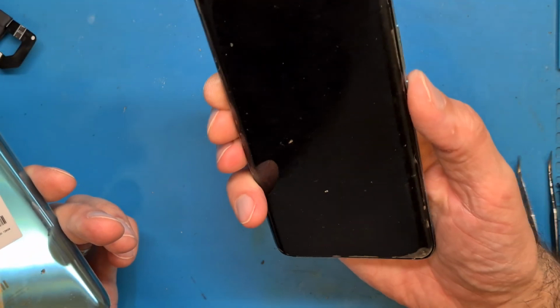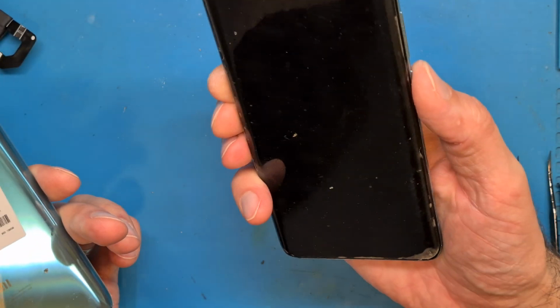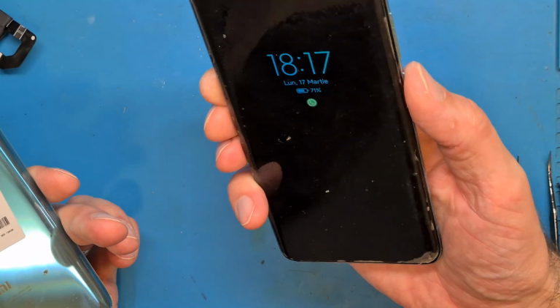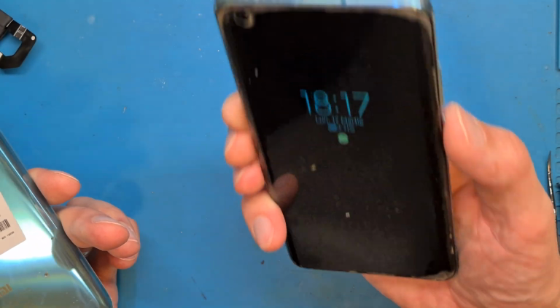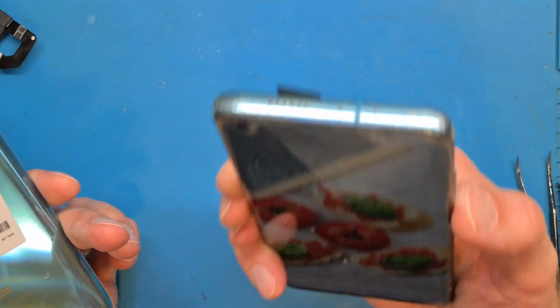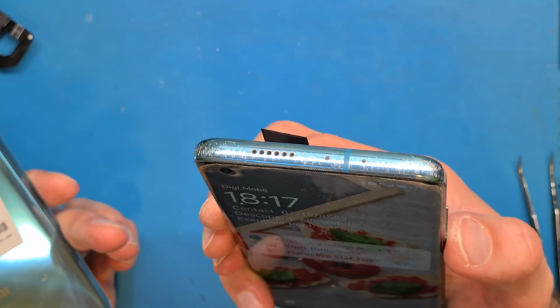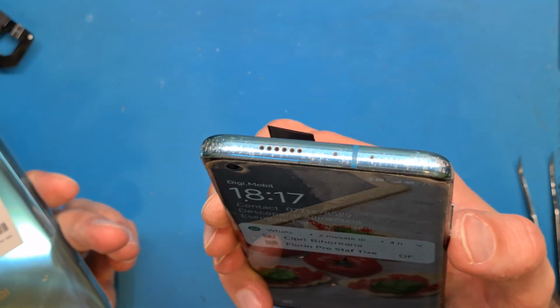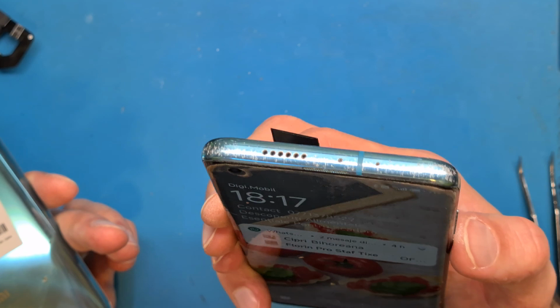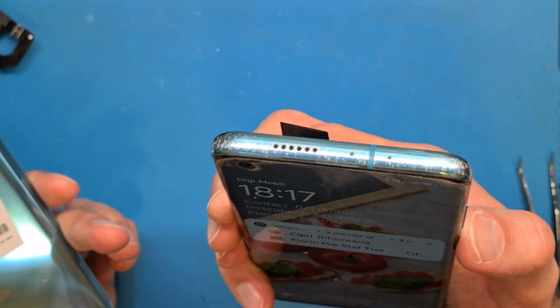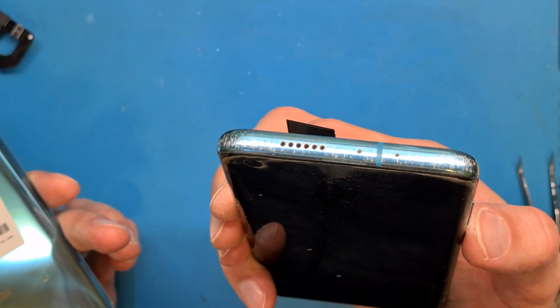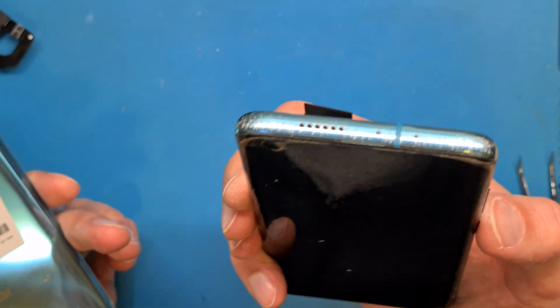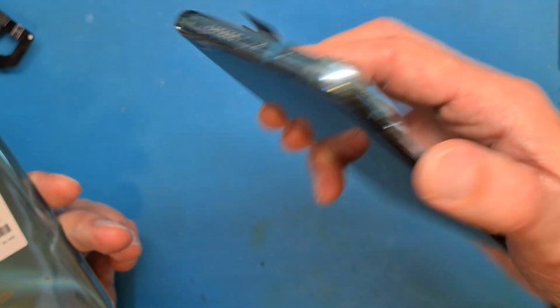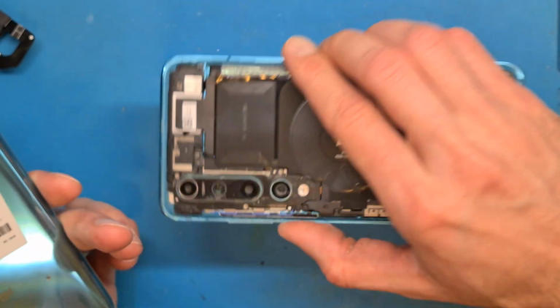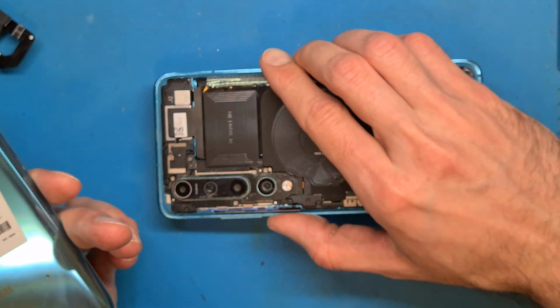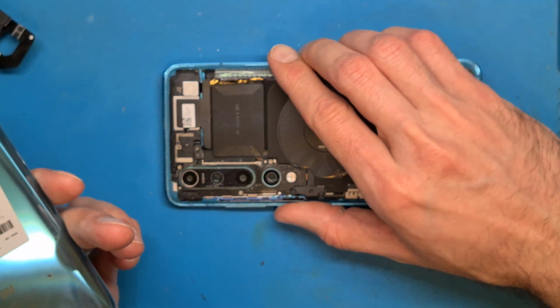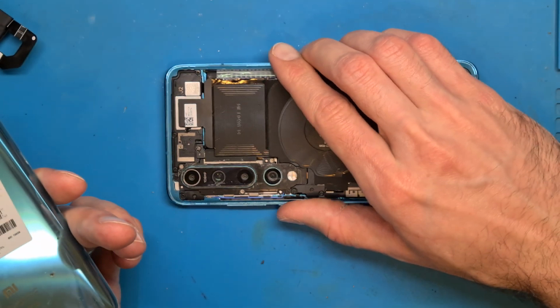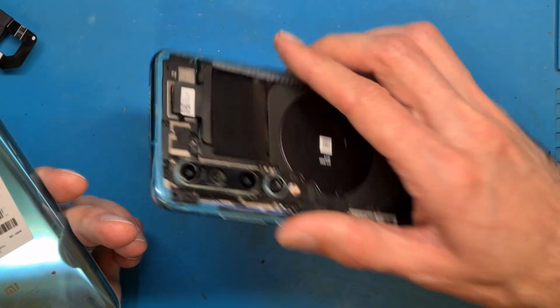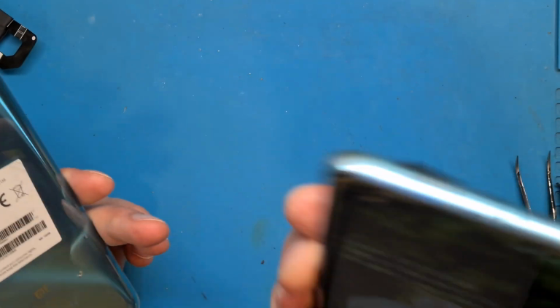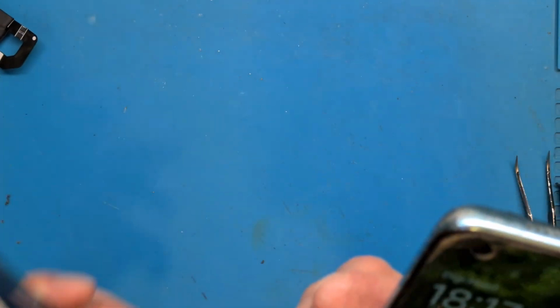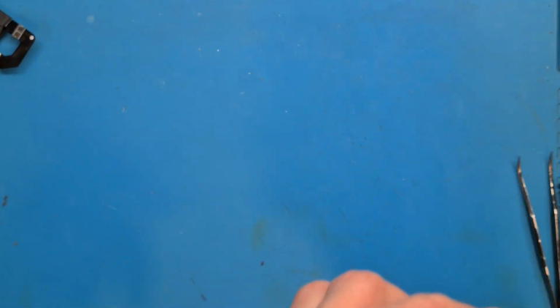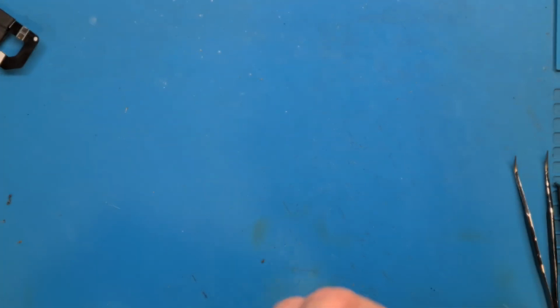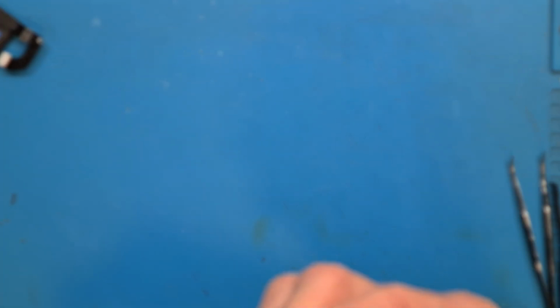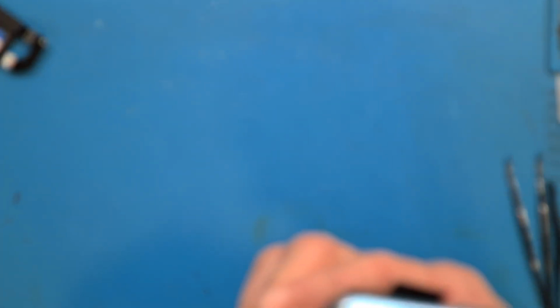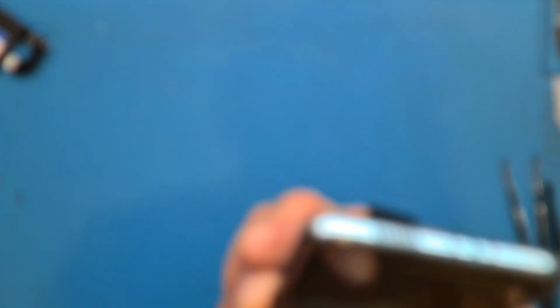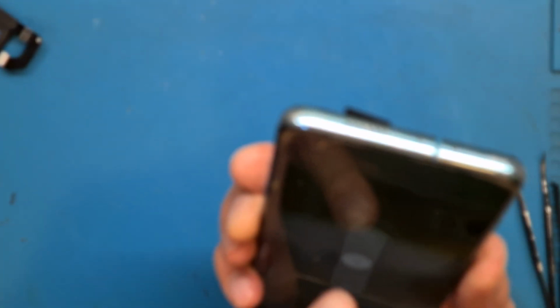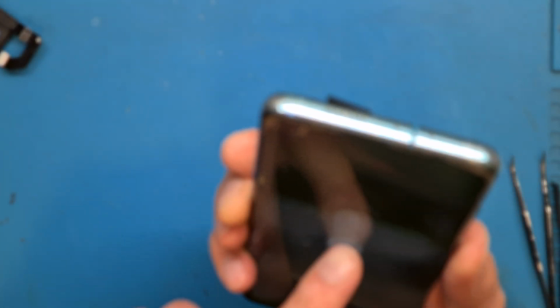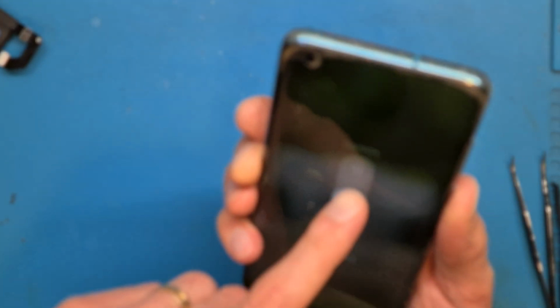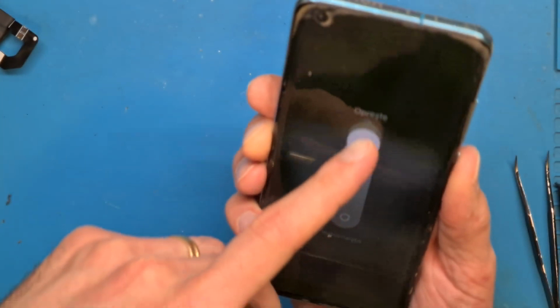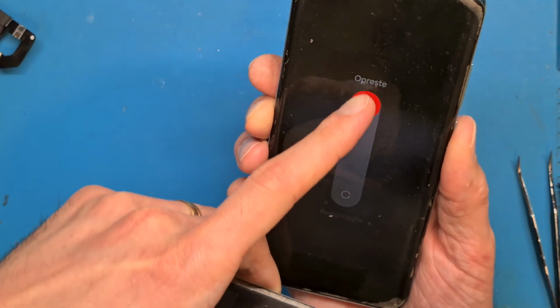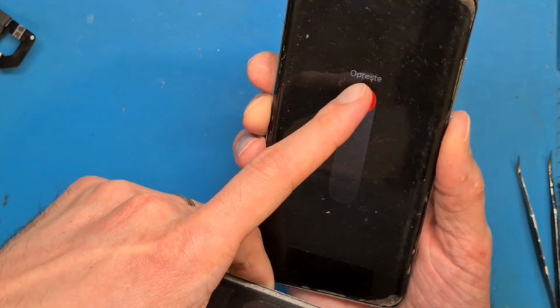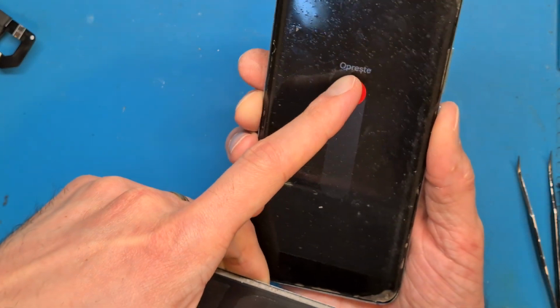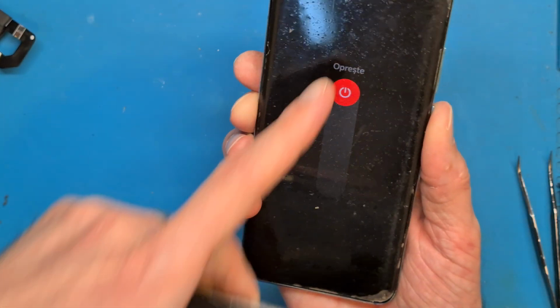The phone is powering on — it's working. Let's see if I can turn it off. Yes.